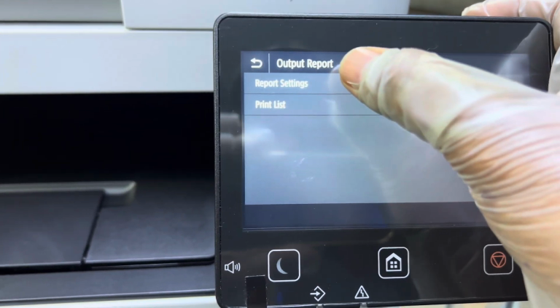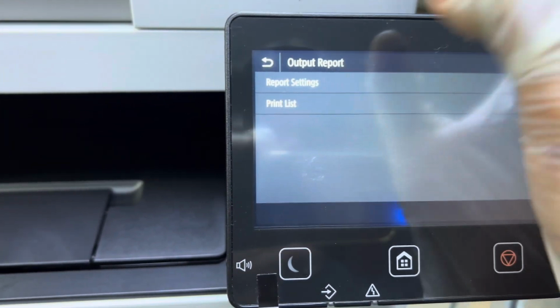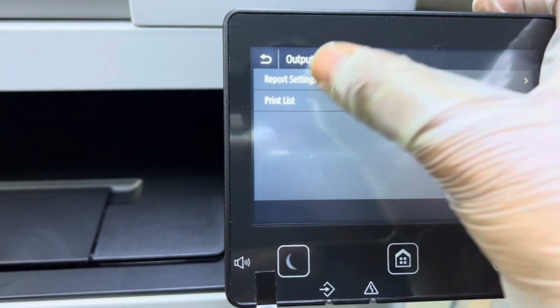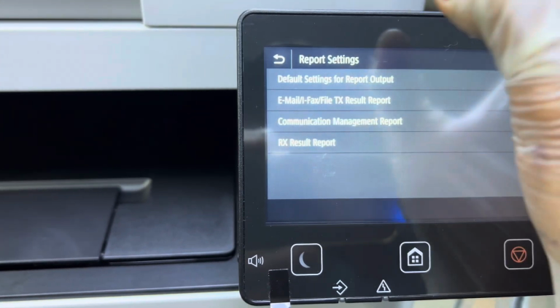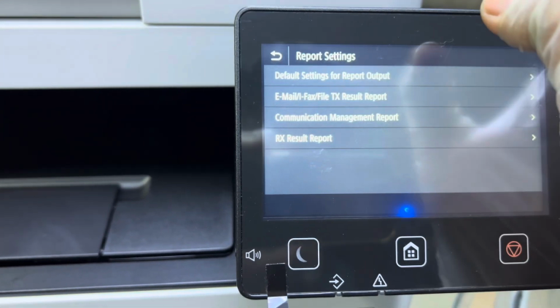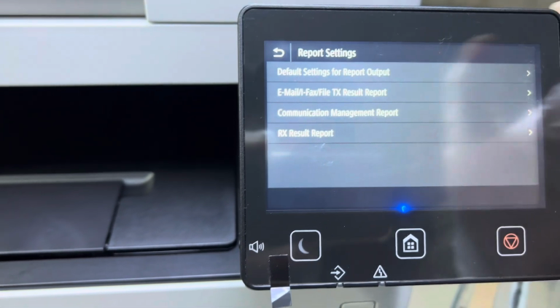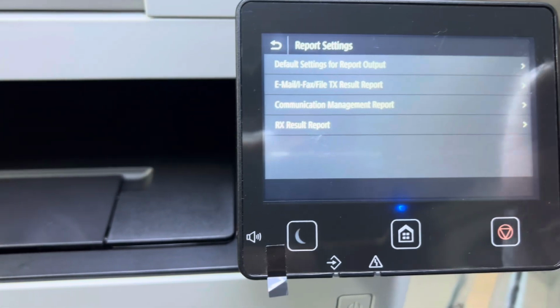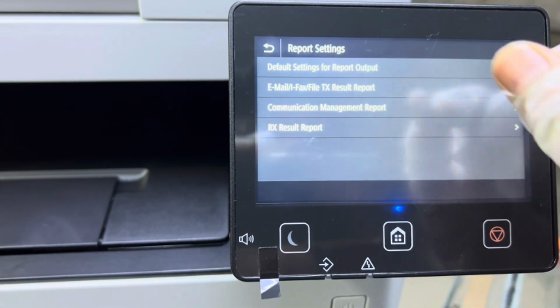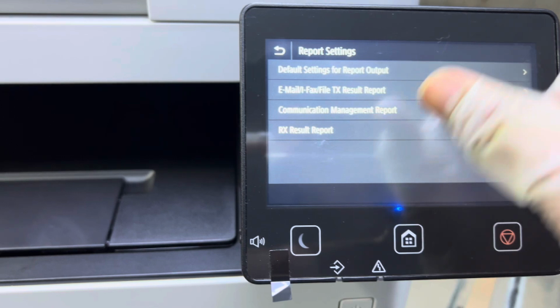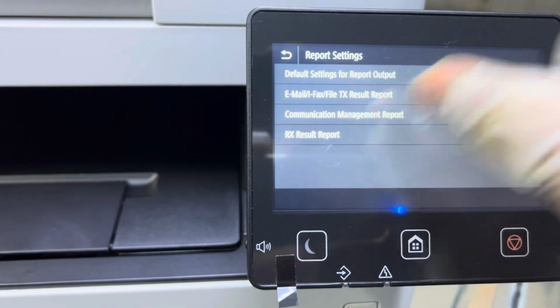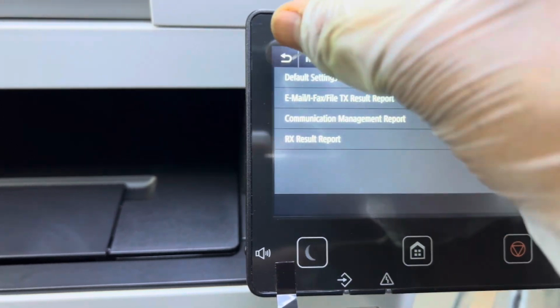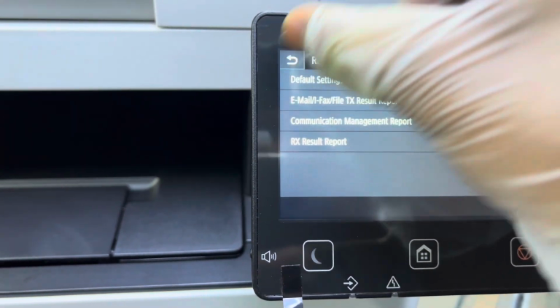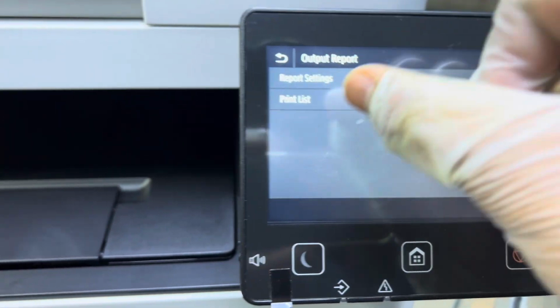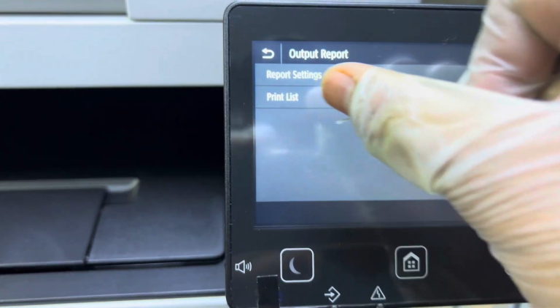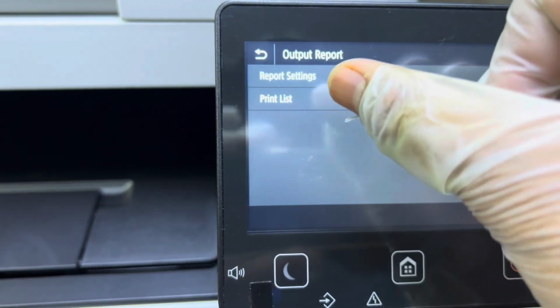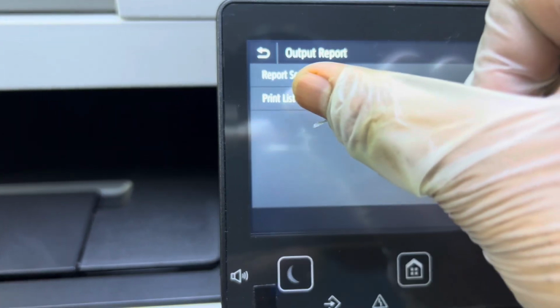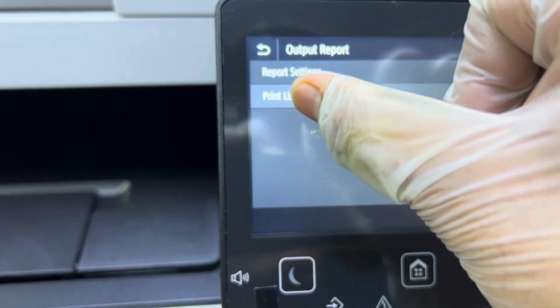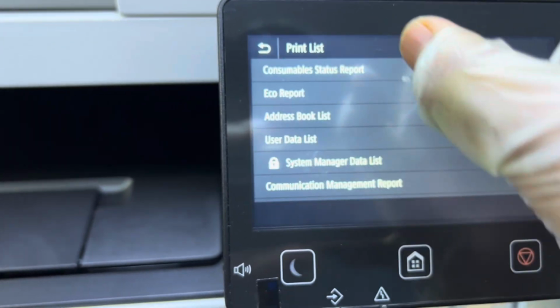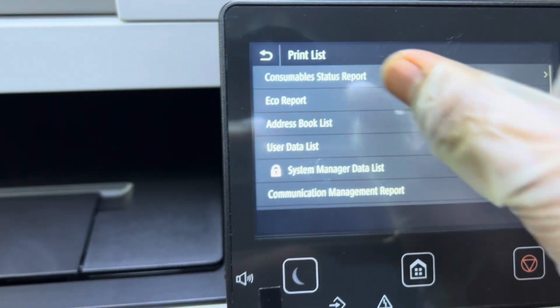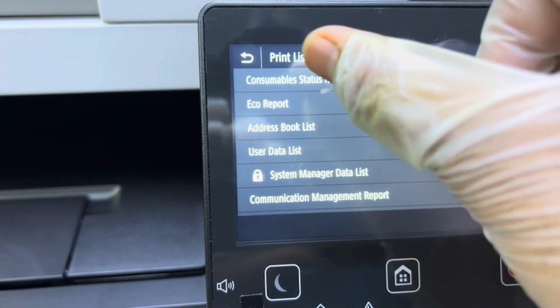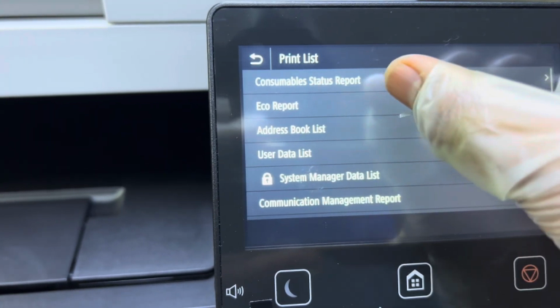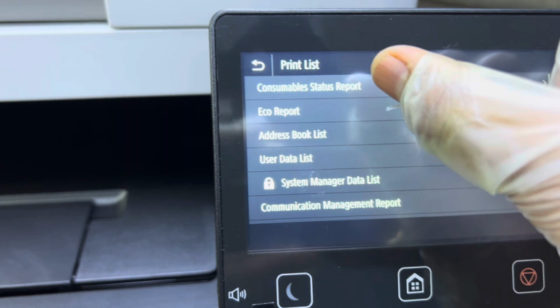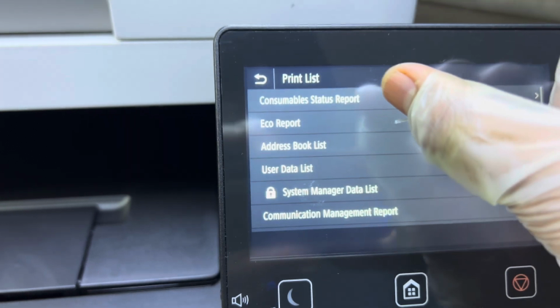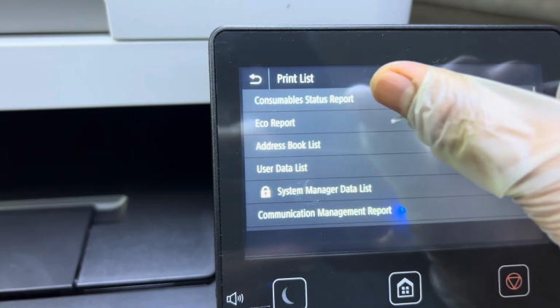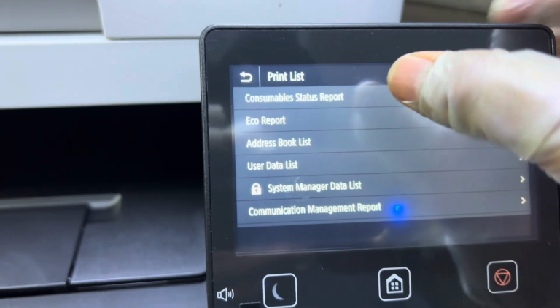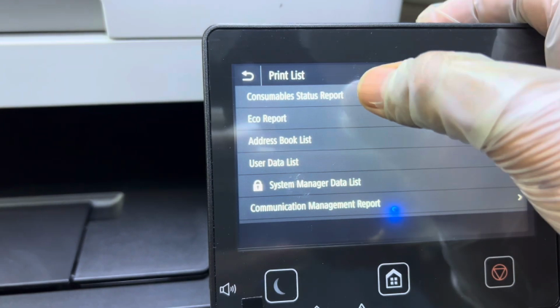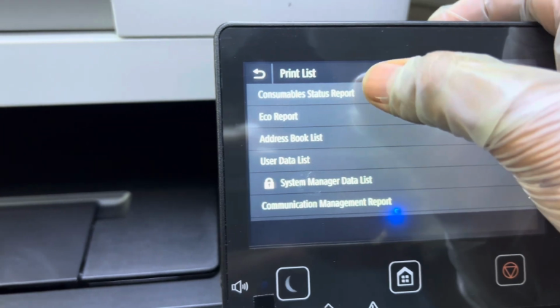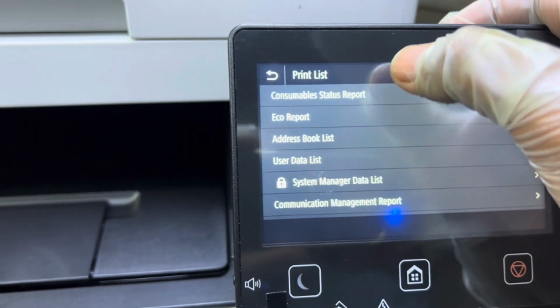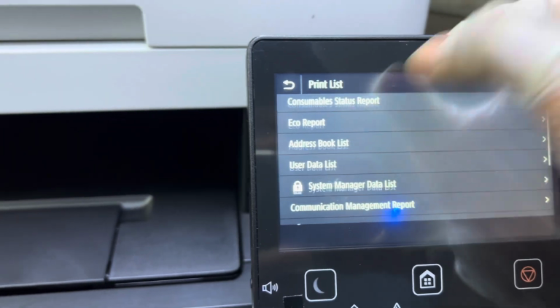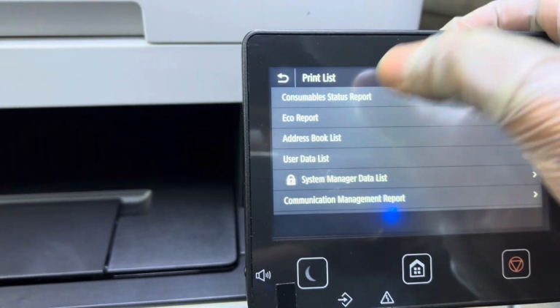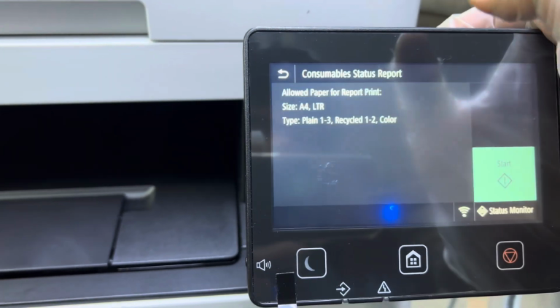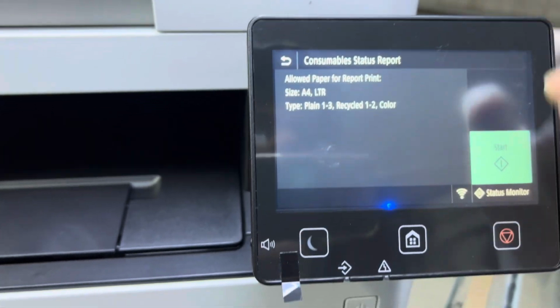We have to go back to Print List. You have to go to Print List, and the first option is Consumable Status Report. This Consumable Status Report will print a page.